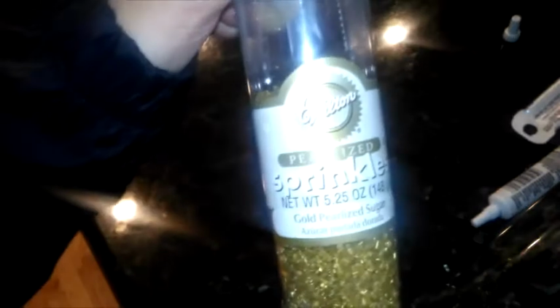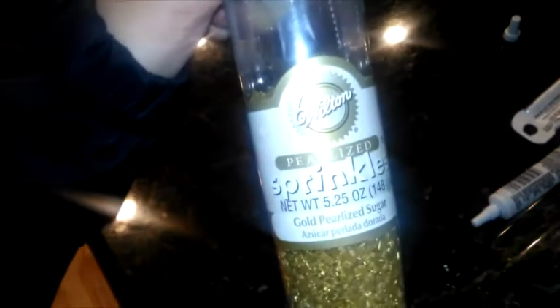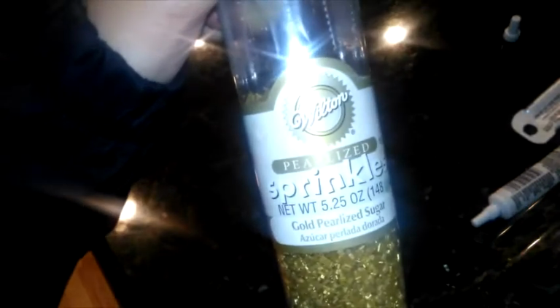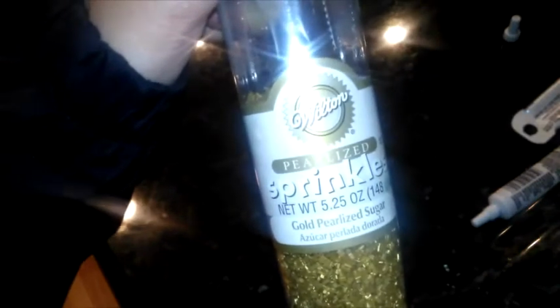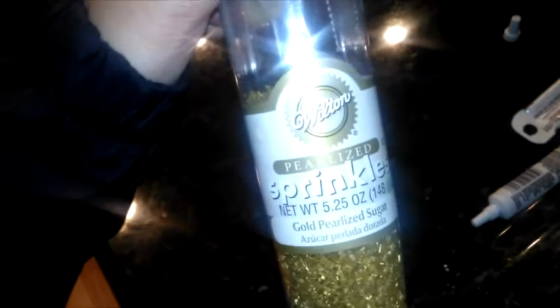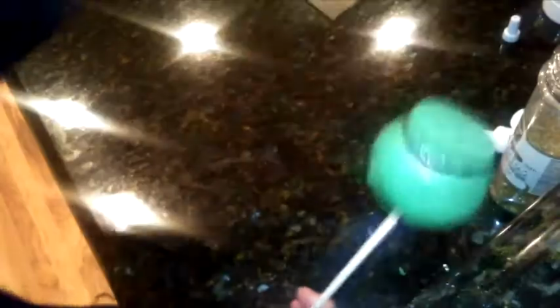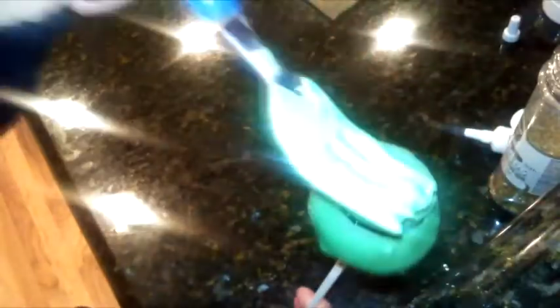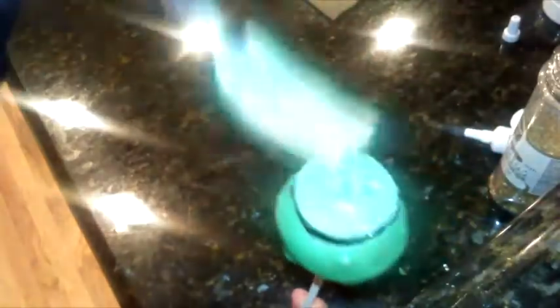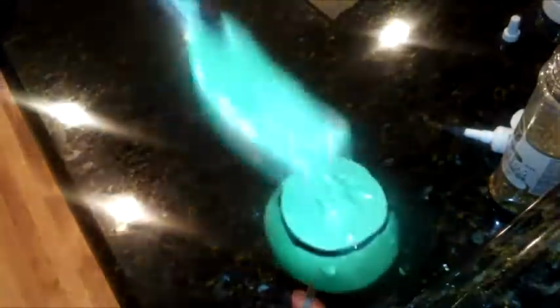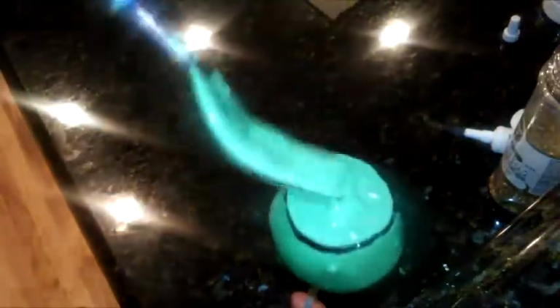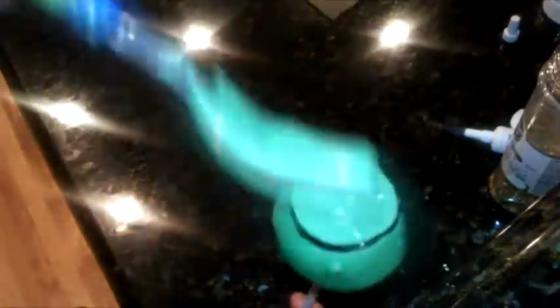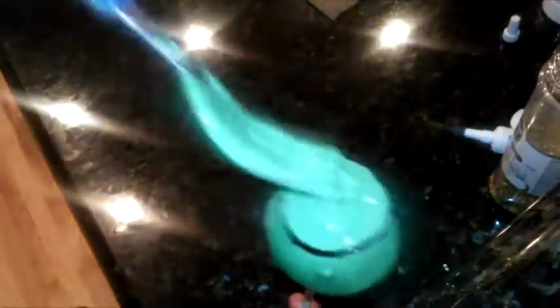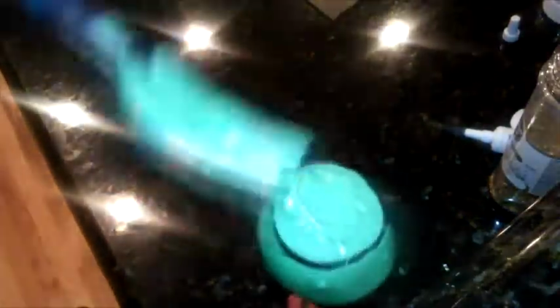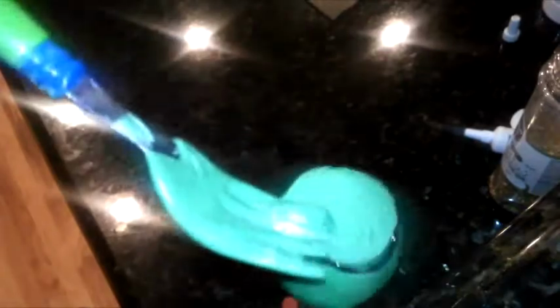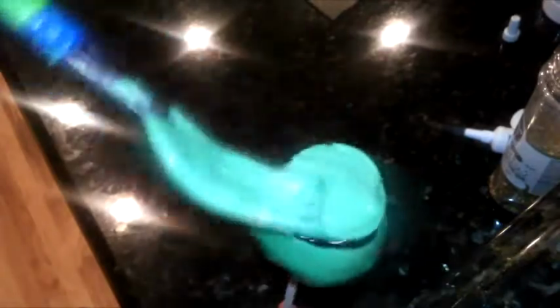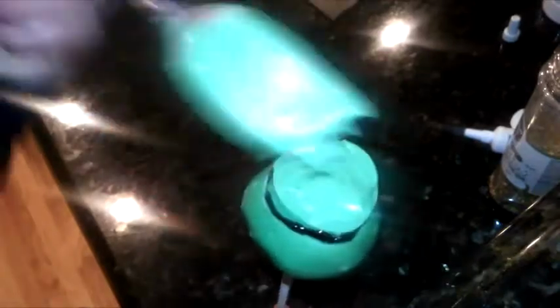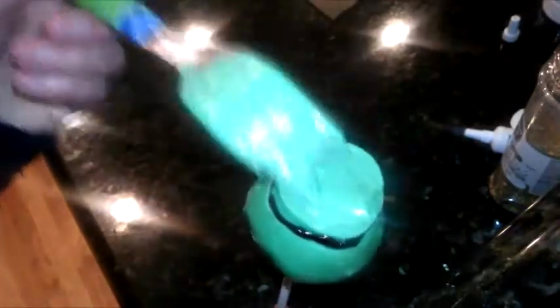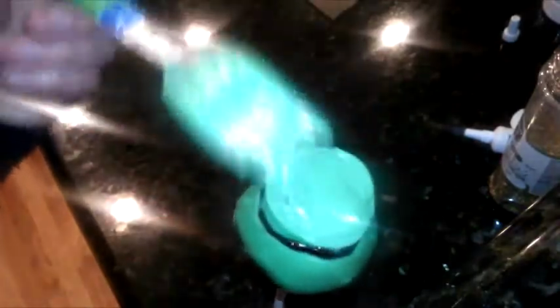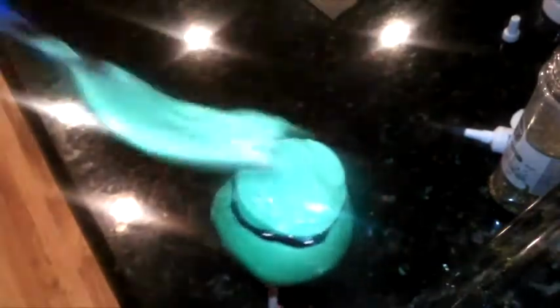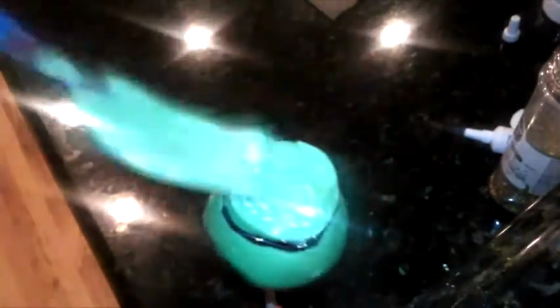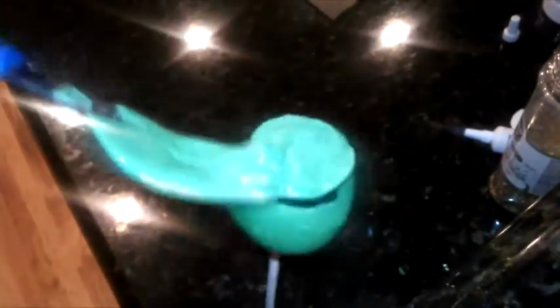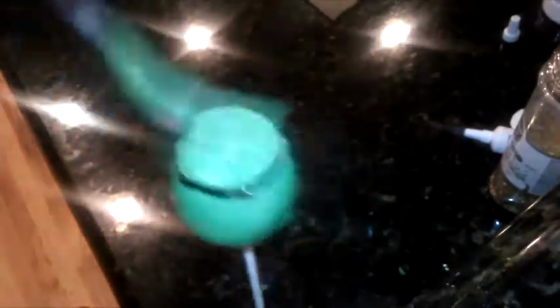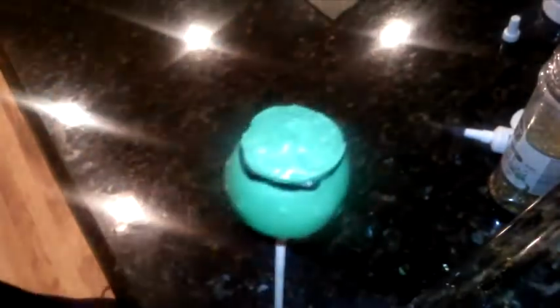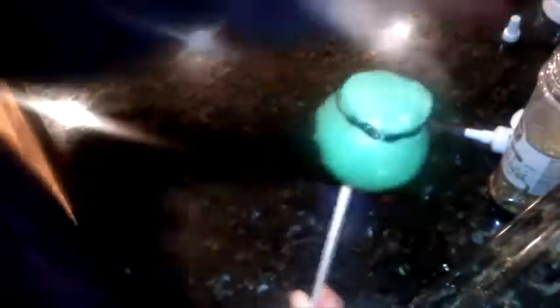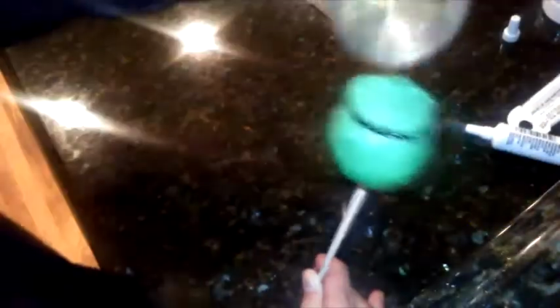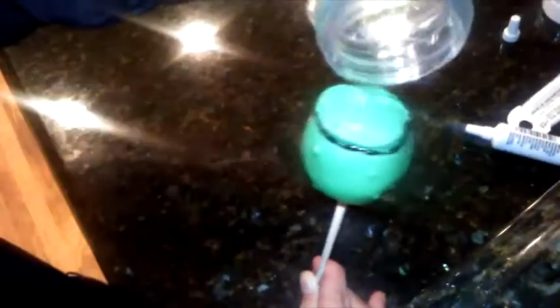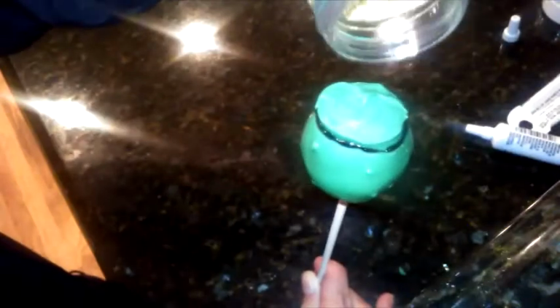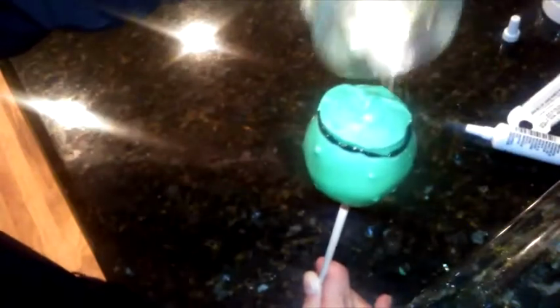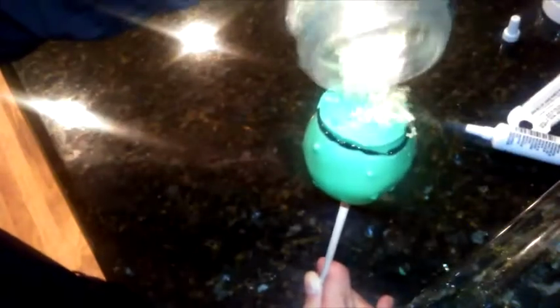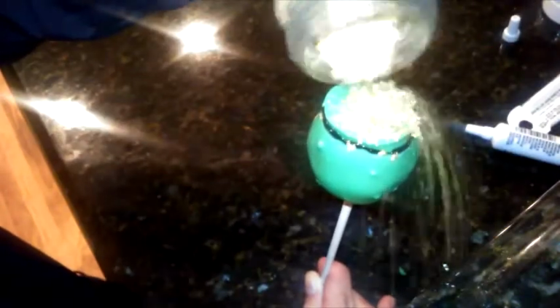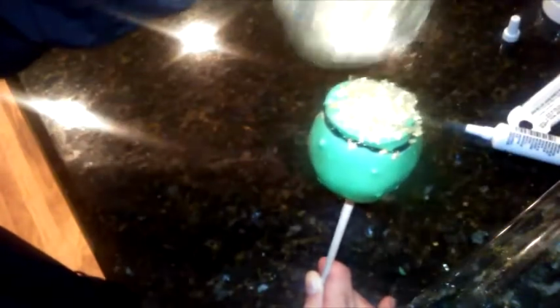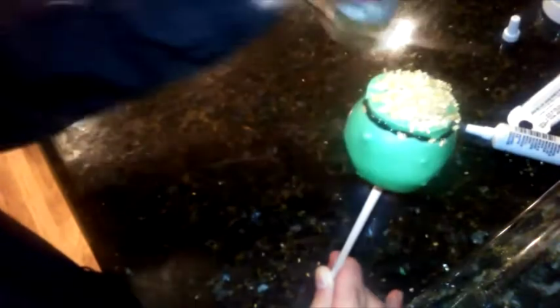Our last step for creating our Pot of Gold Cake Pops is to take a fork, or a spoon, or whatever kind of tool you want to use, to put some candy melt on top of the cake pop. Then take your golden sprinkles and pour them on top — they should stick.